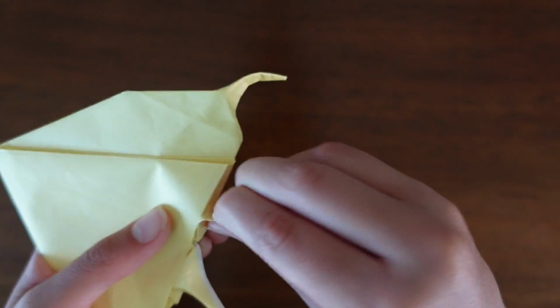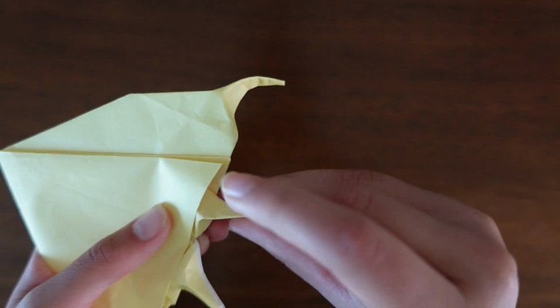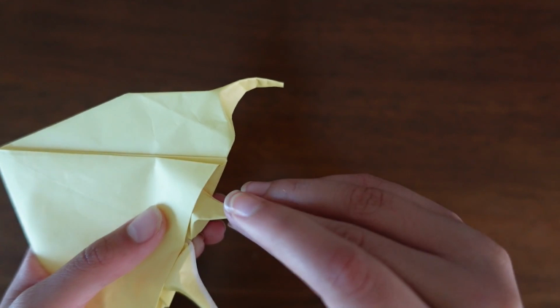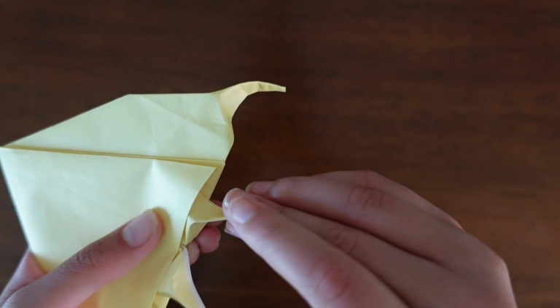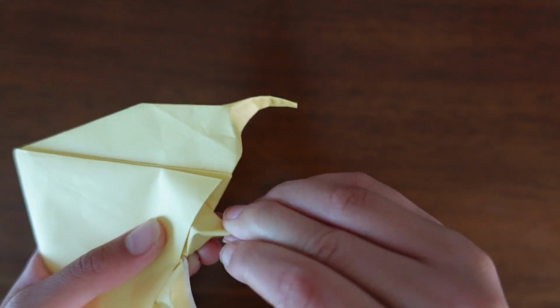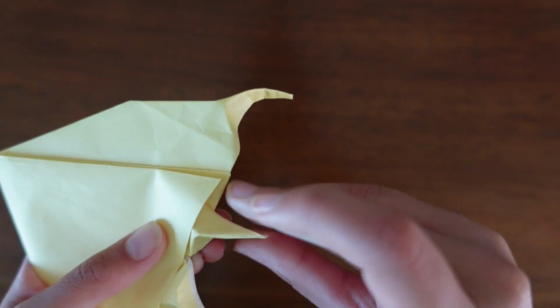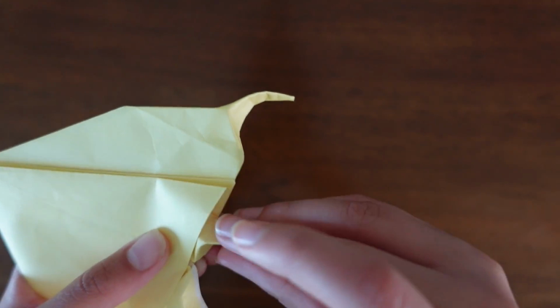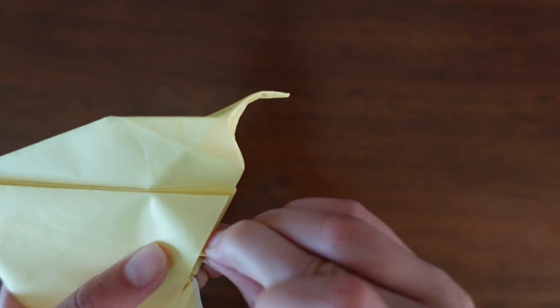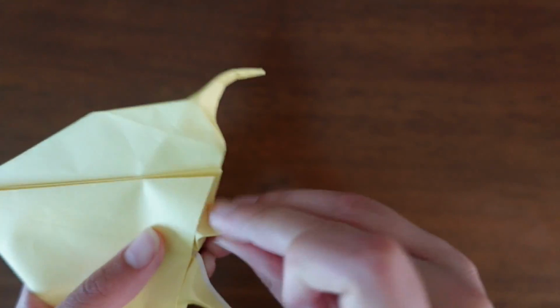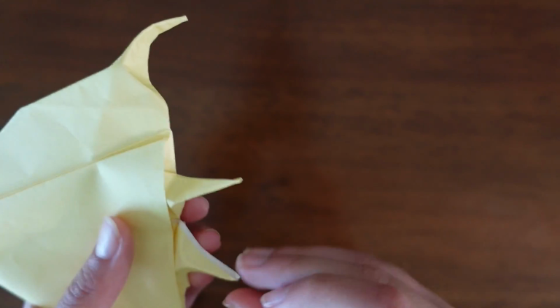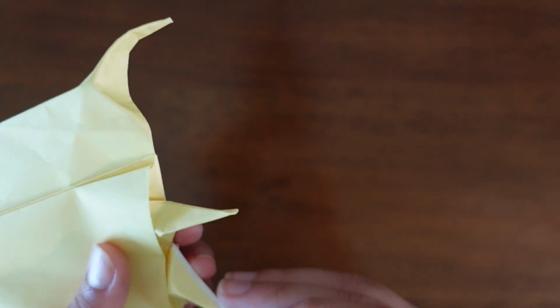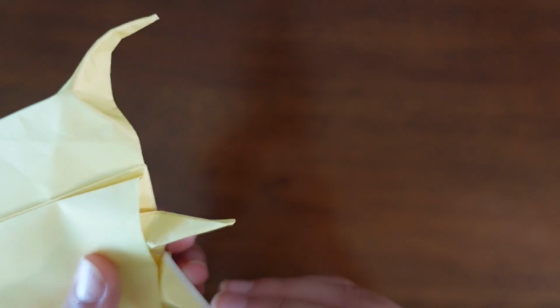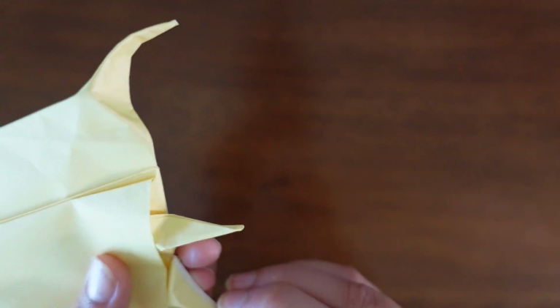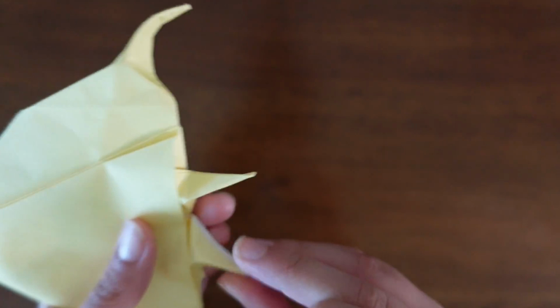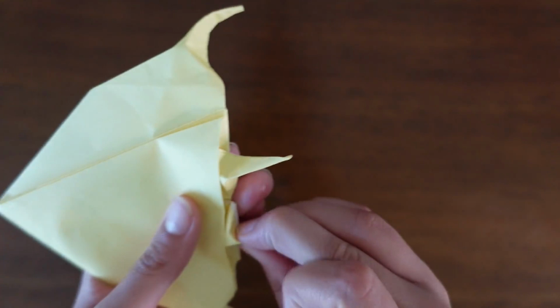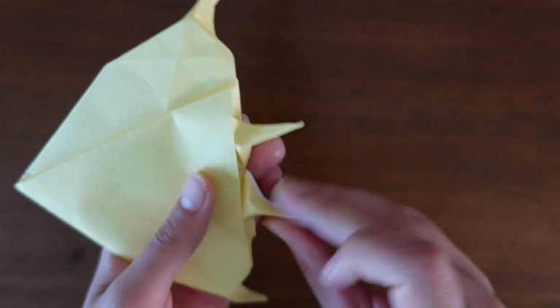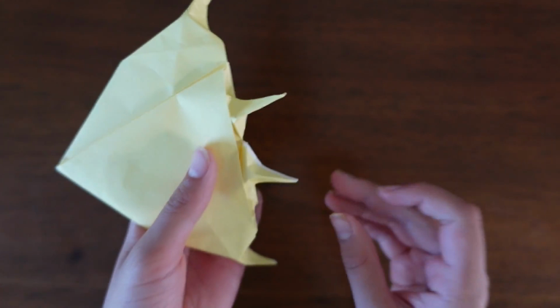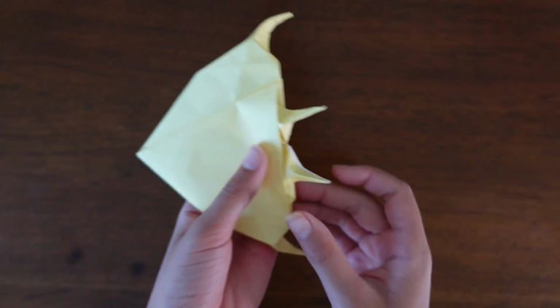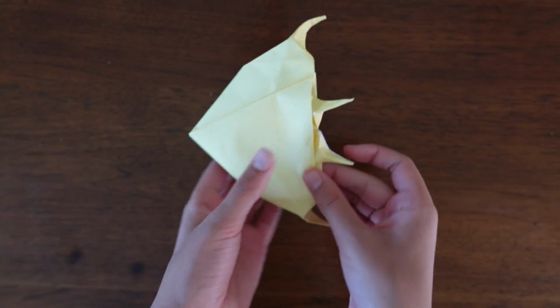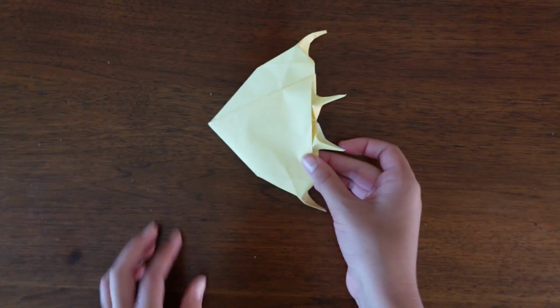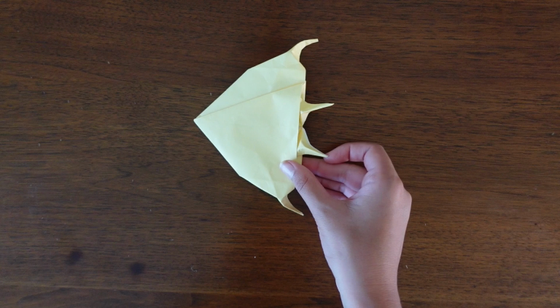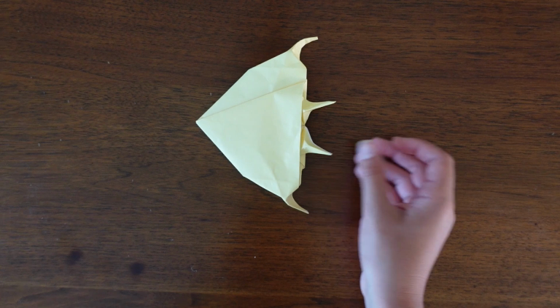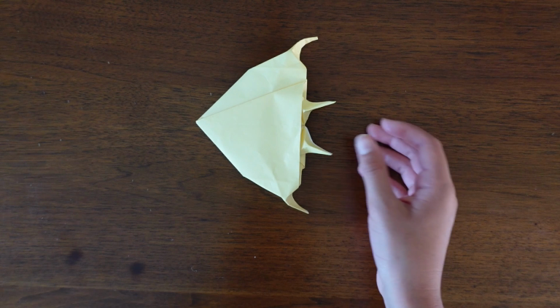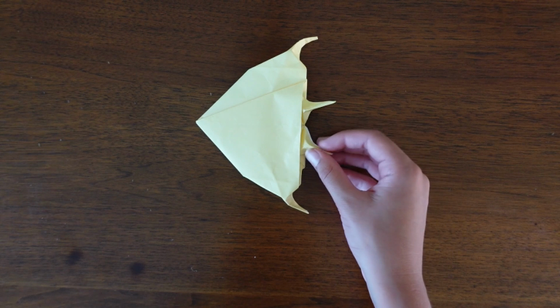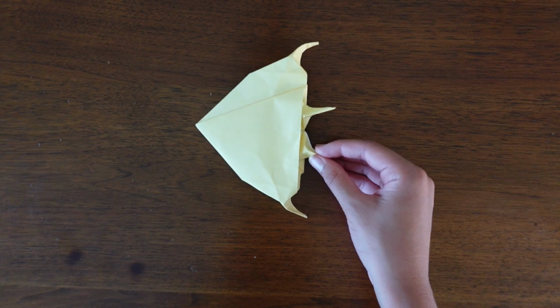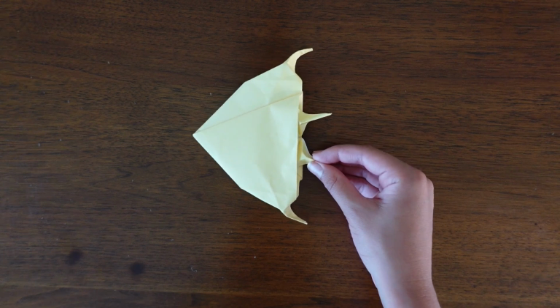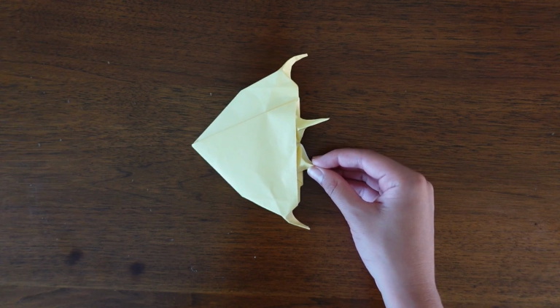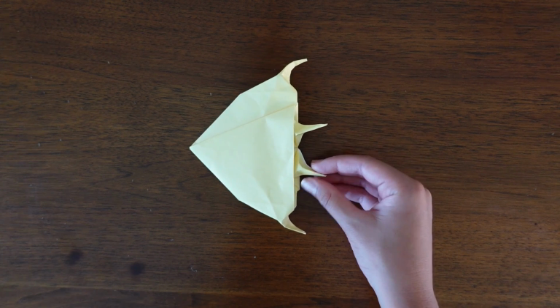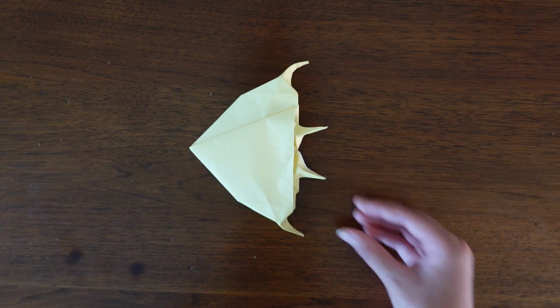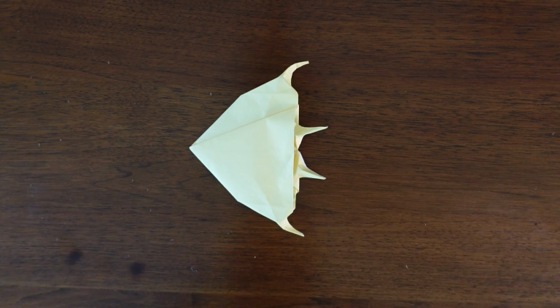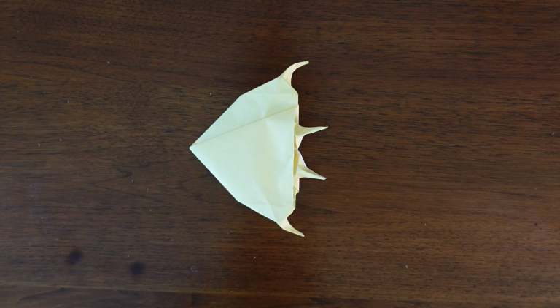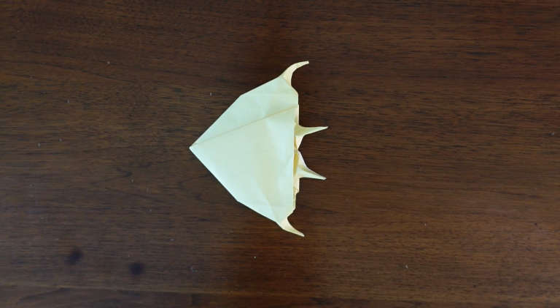Once you do that, that is your finished angelfish. I hope you like this video. I hope to see you next time. Bye.